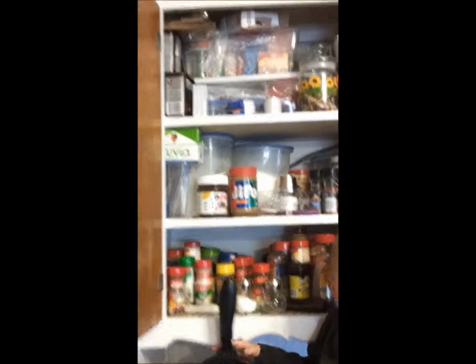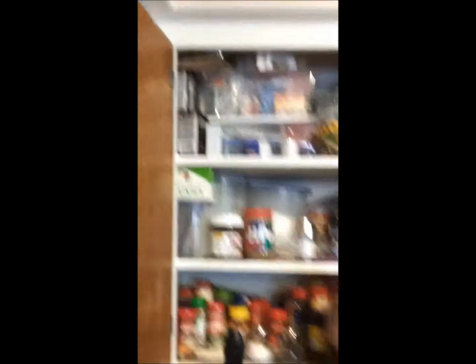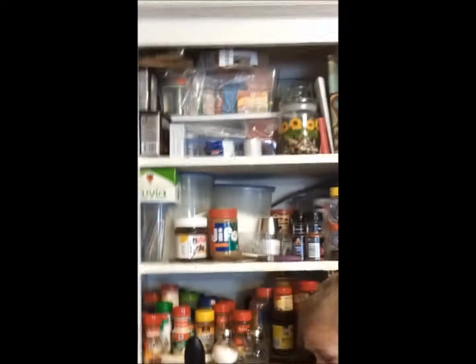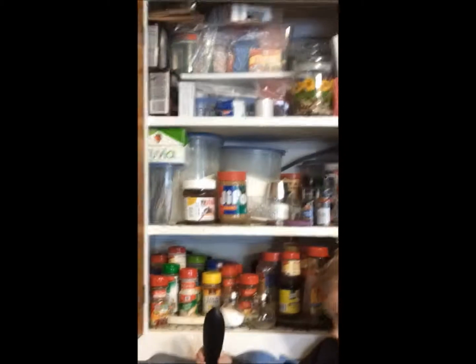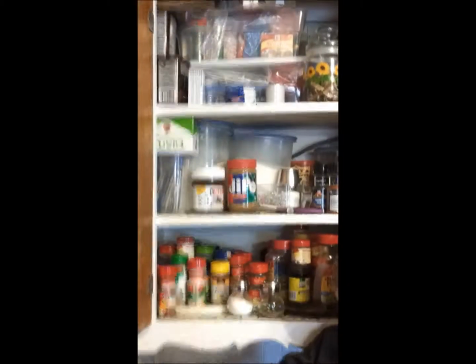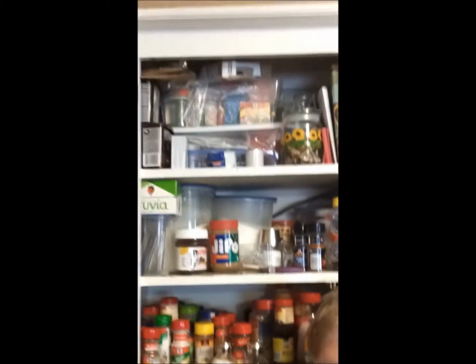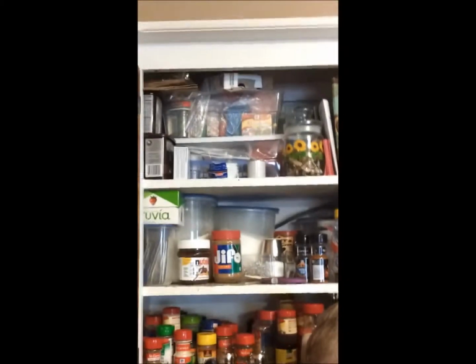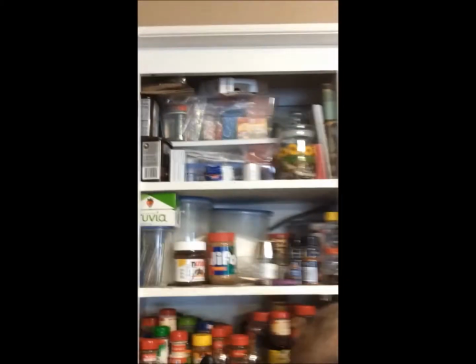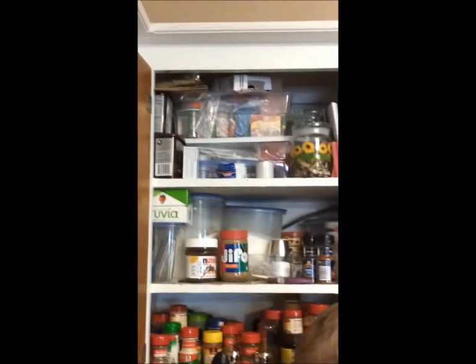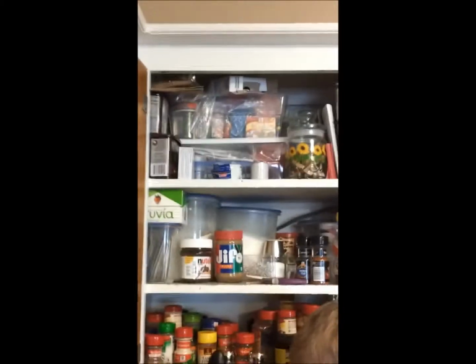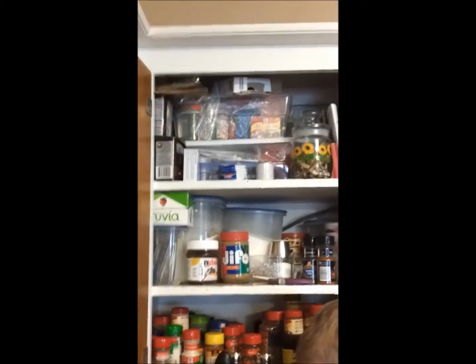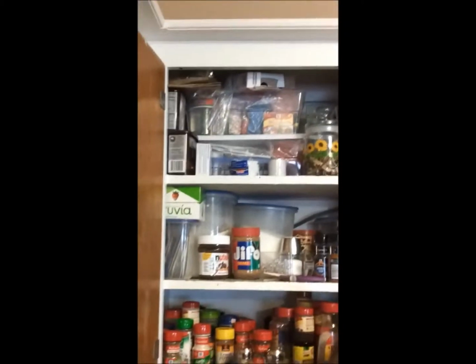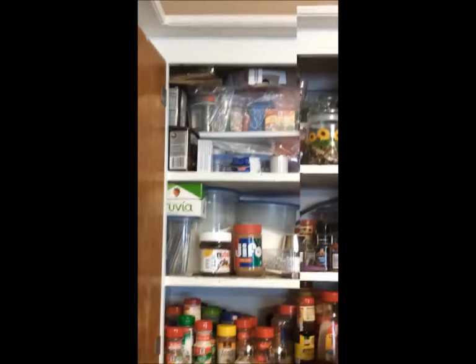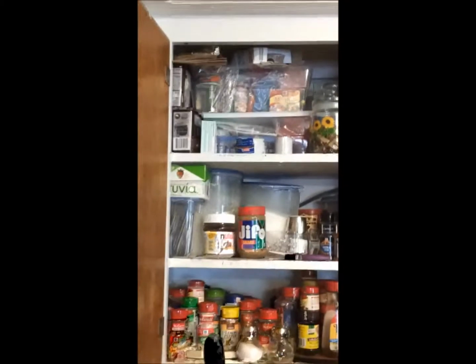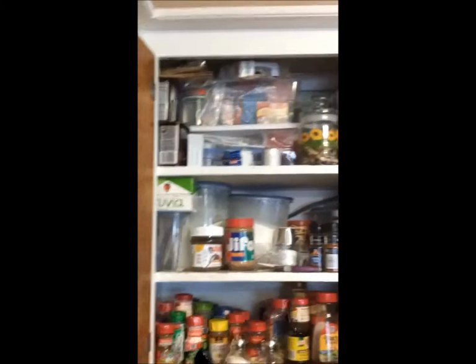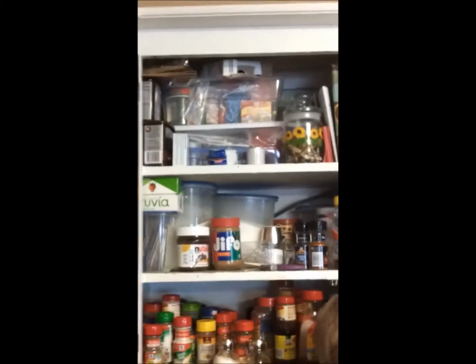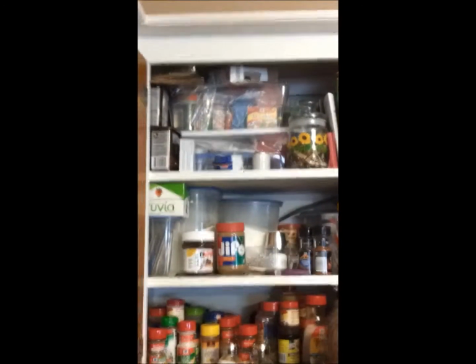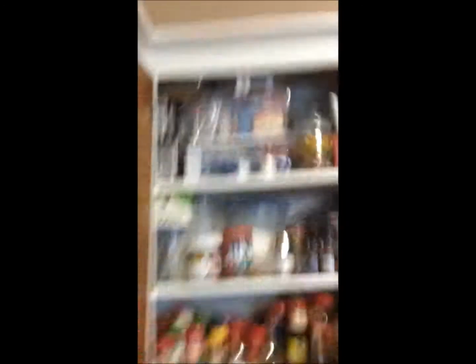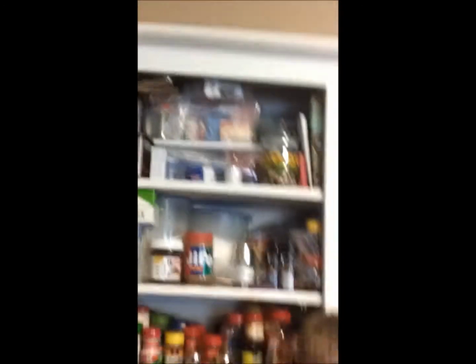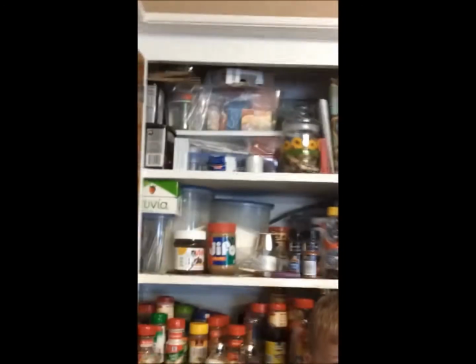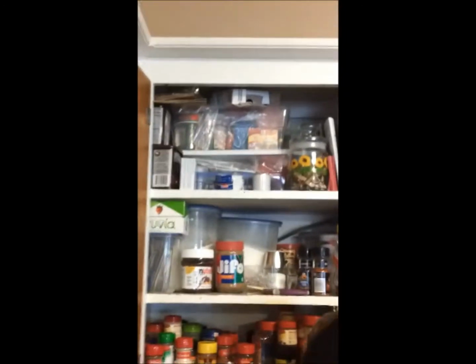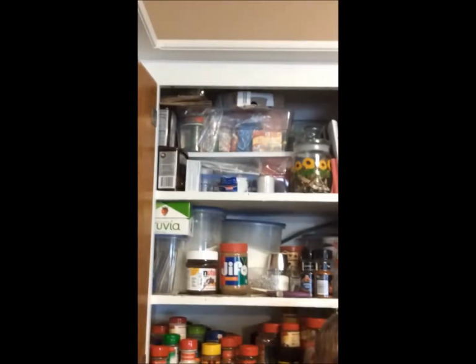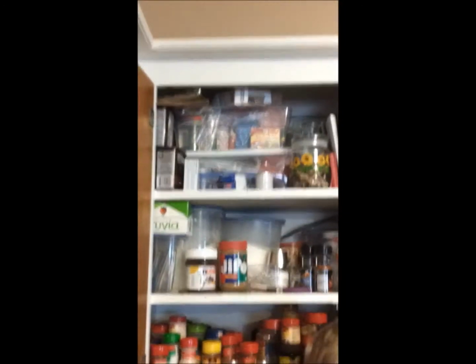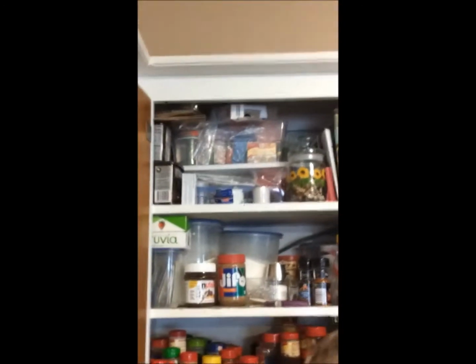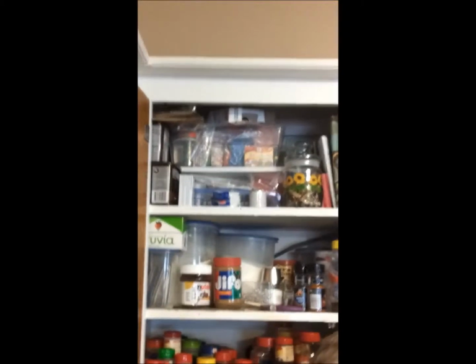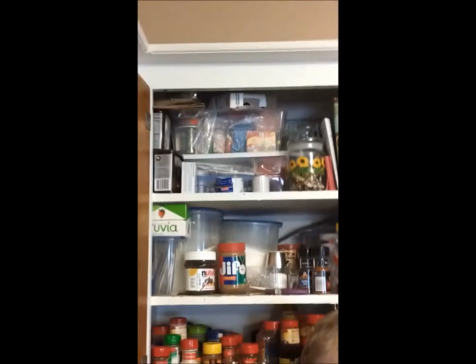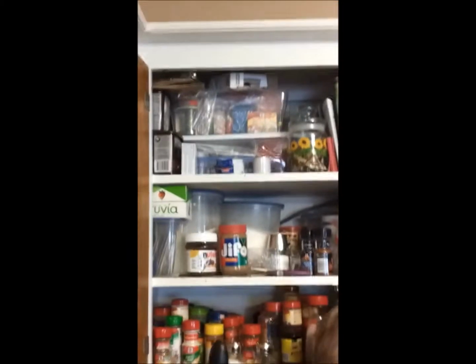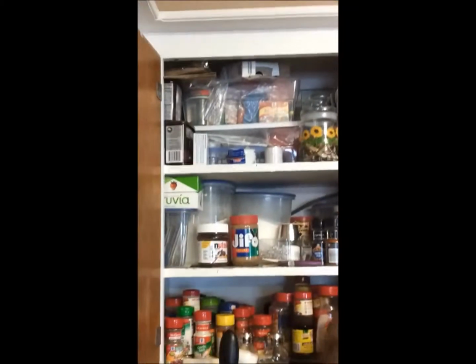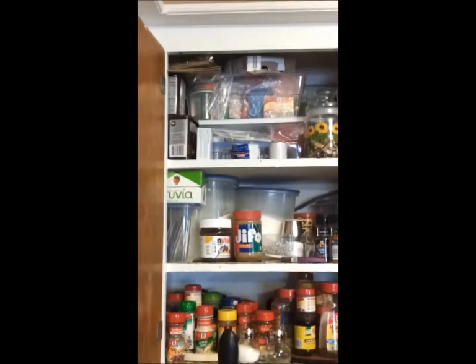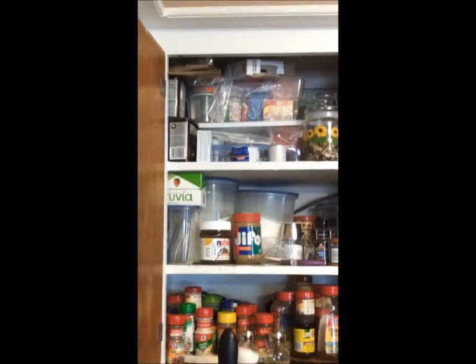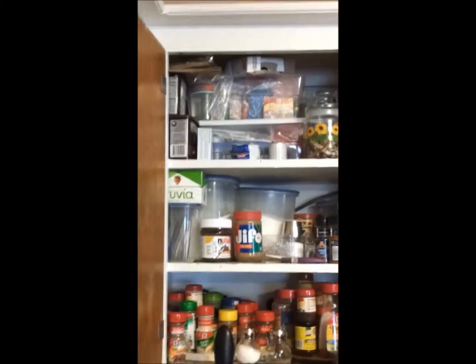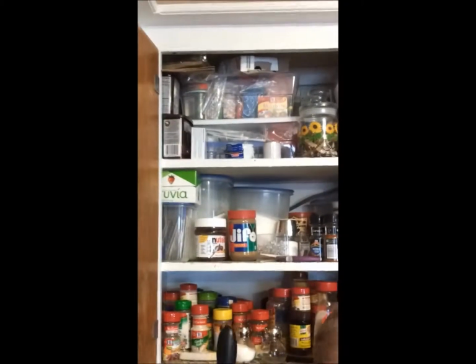I know up in that top cabinet there's a bunch of stuff I really don't use. A lady was moving and she gave me some food coloring, and some of it I think is old because I tried using it and it was so thick I couldn't get it out. So I think I'm probably going to get rid of some of that.